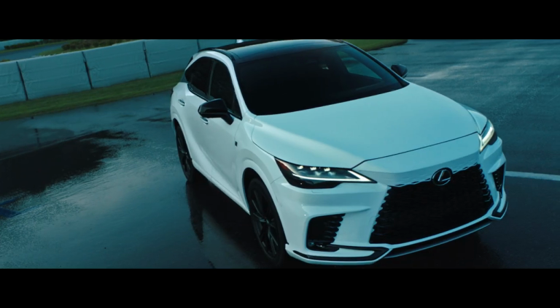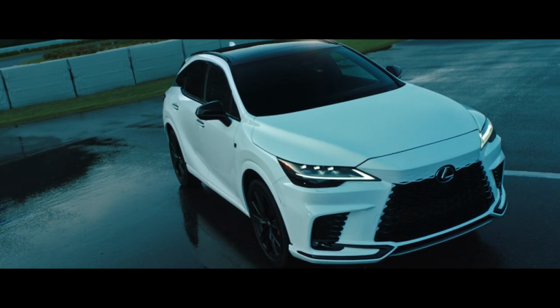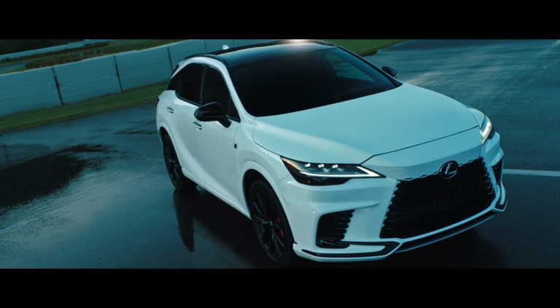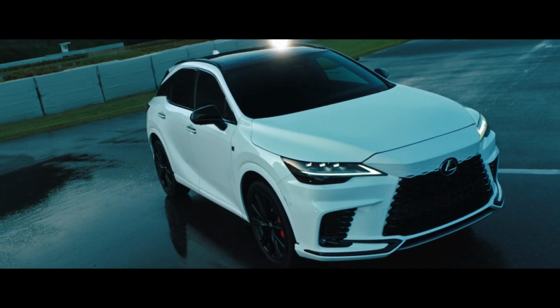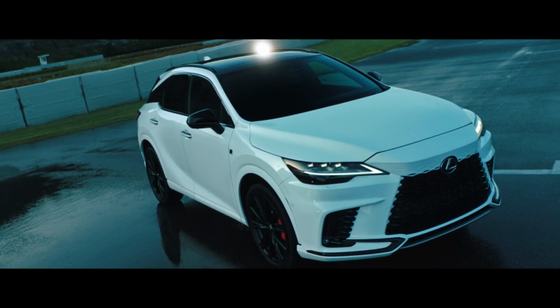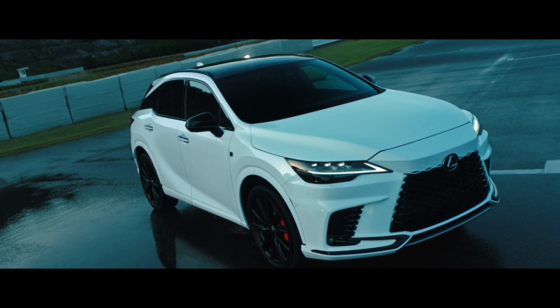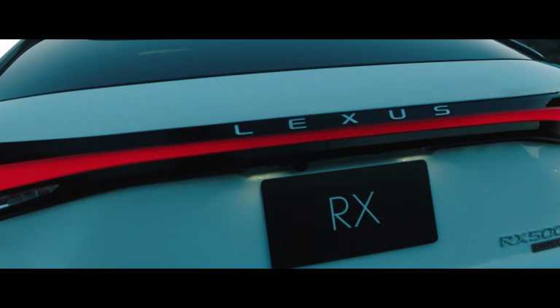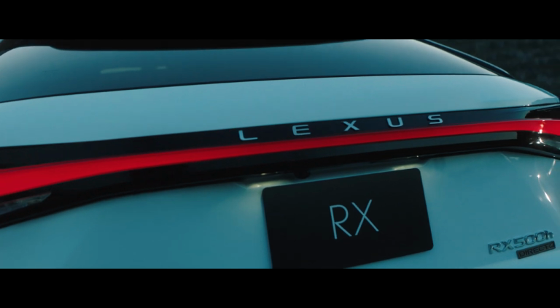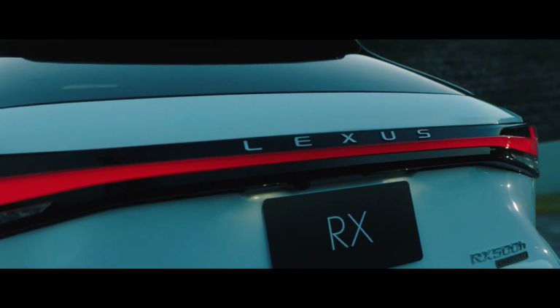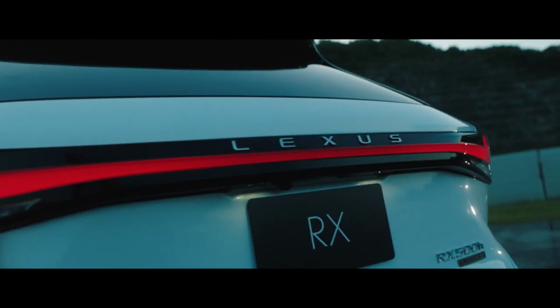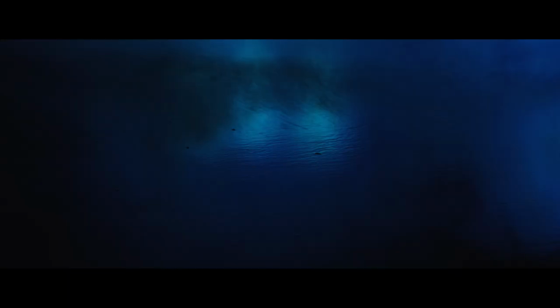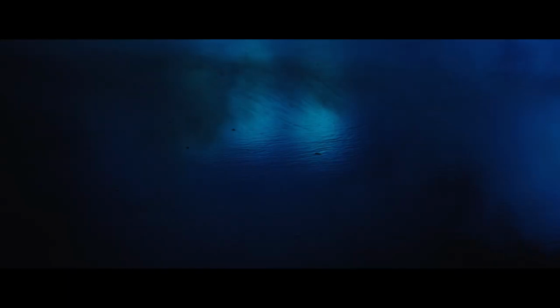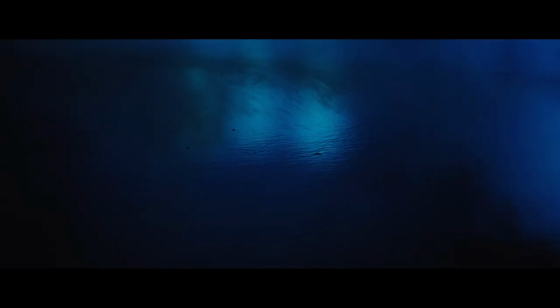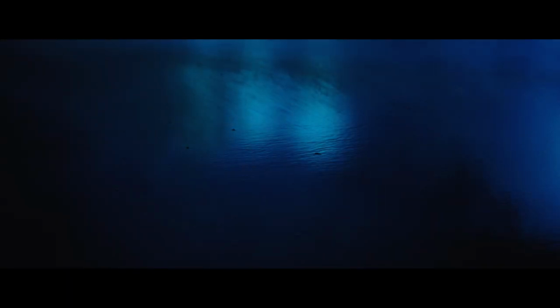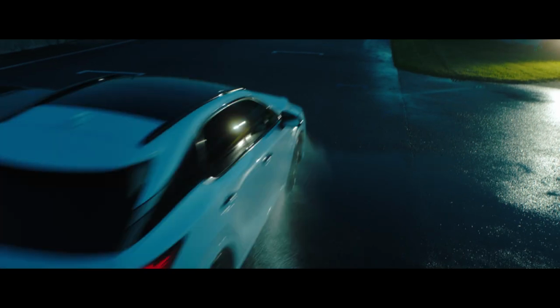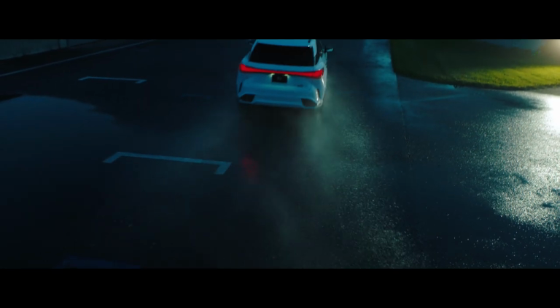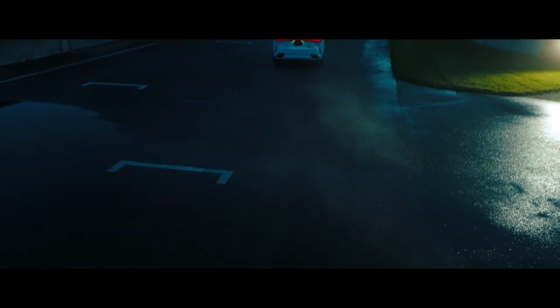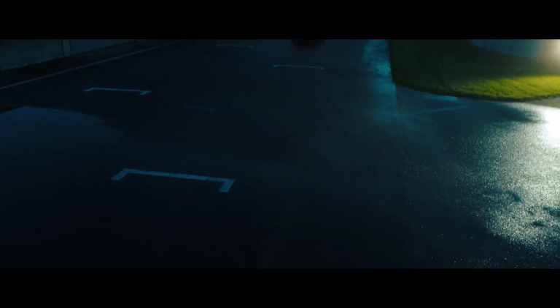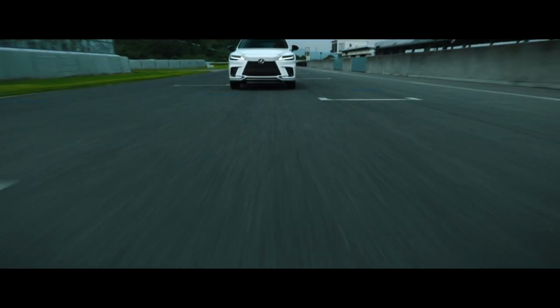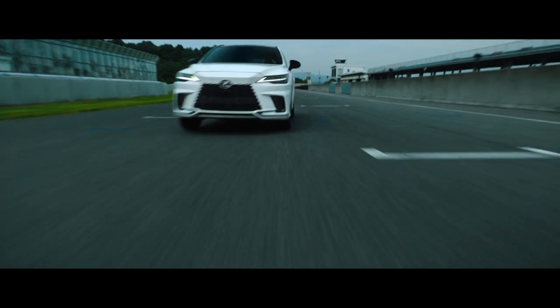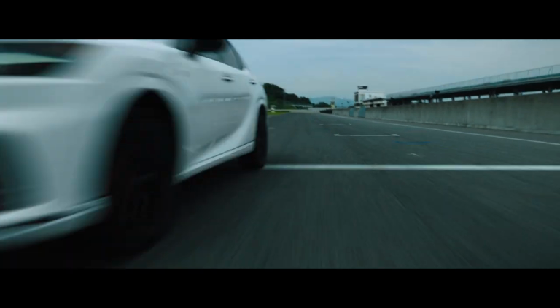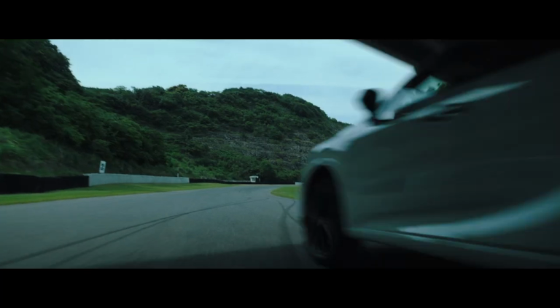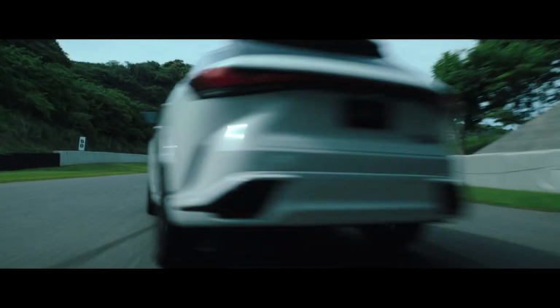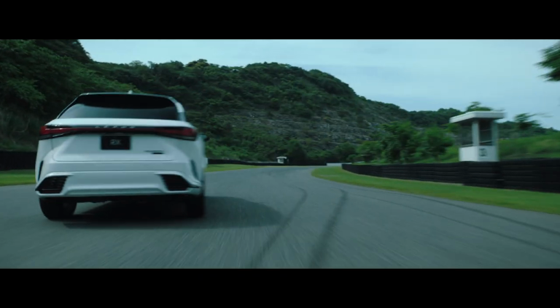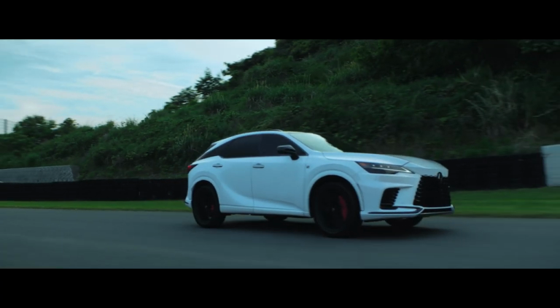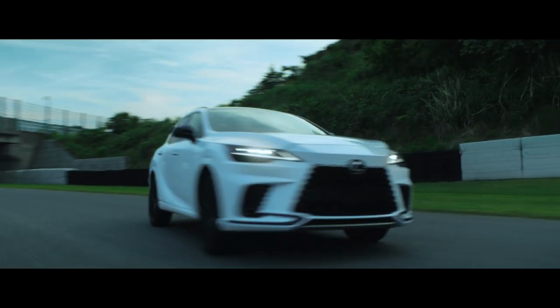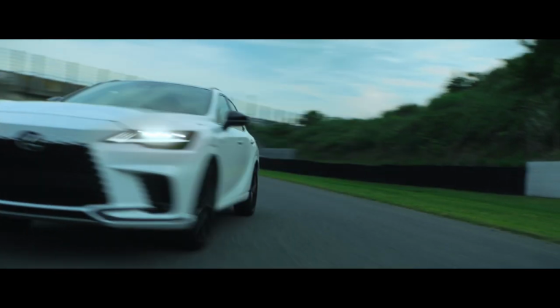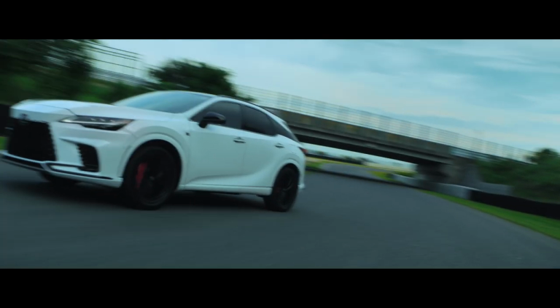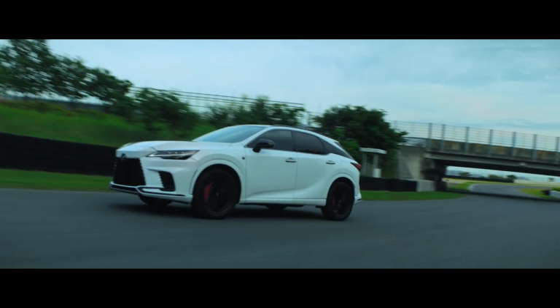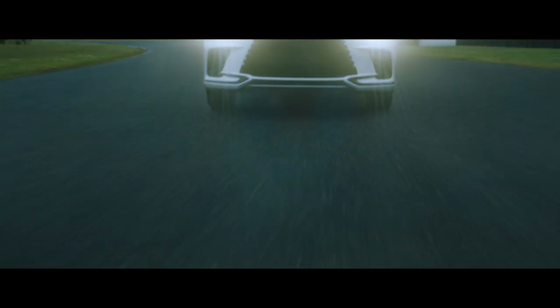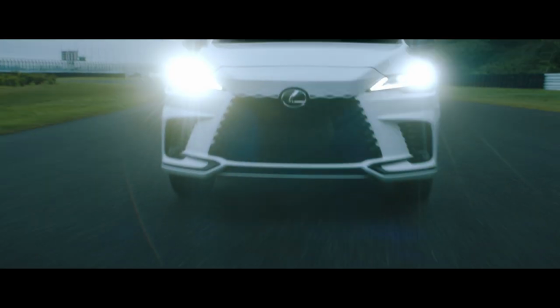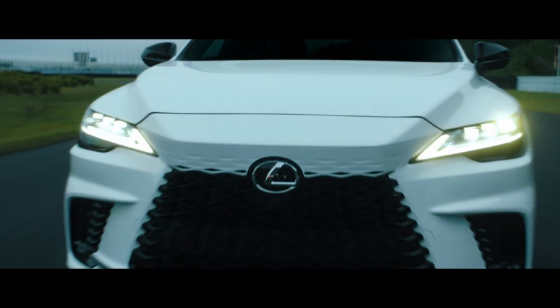It's both lighter and has a higher body rigidity. With a high degree of responsiveness providing an overall feeling of confidence, the RX excels through its distinct handling behavior, cementing it as a formidable SUV.